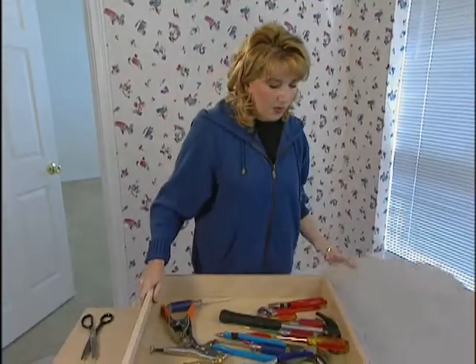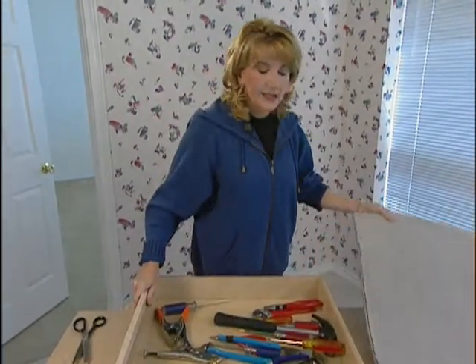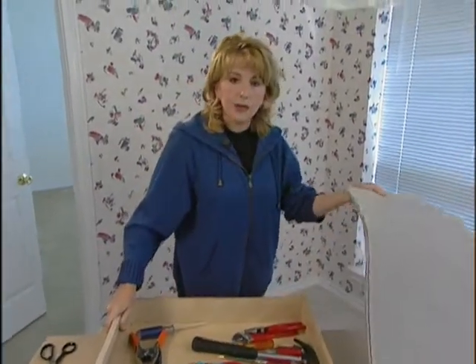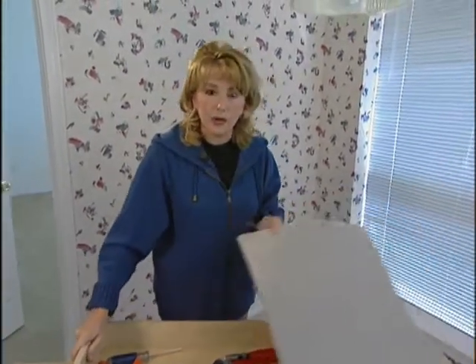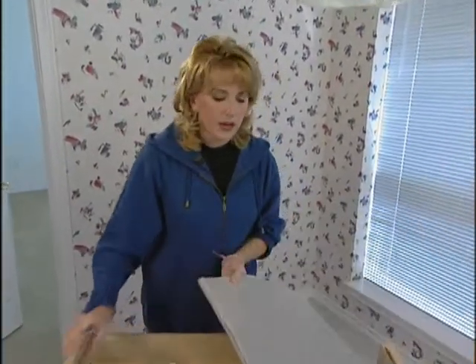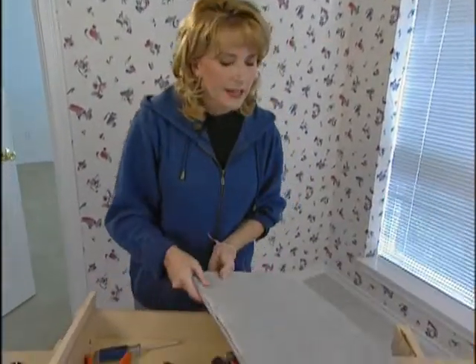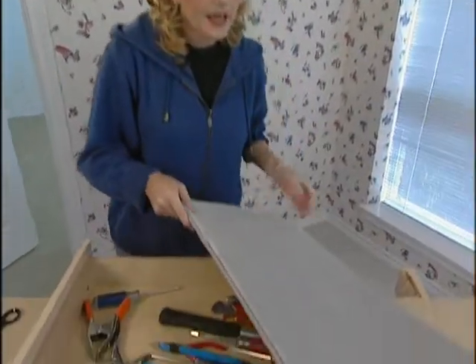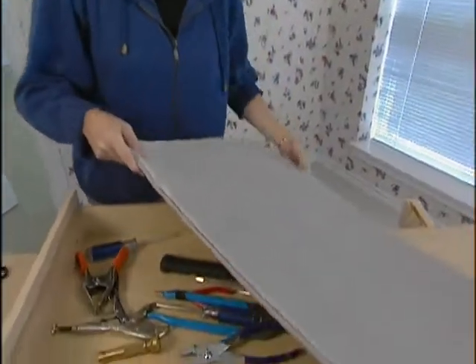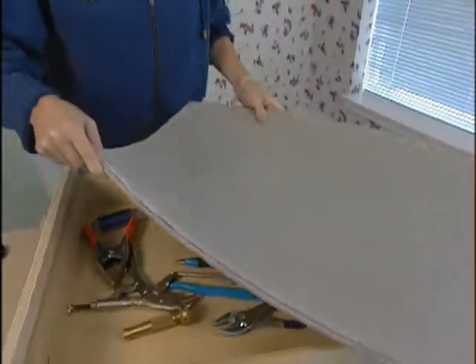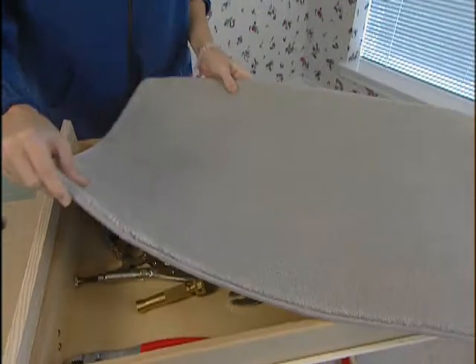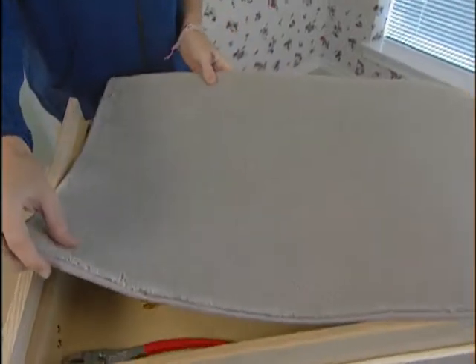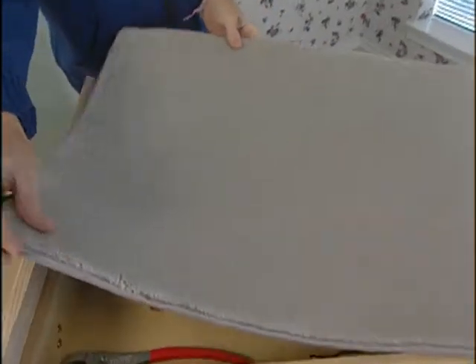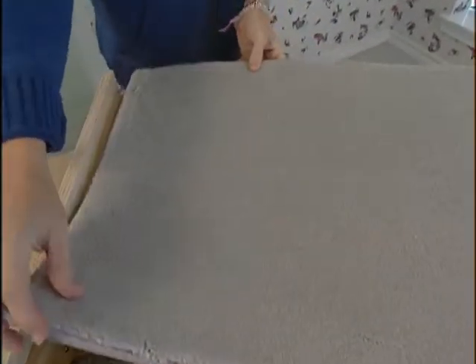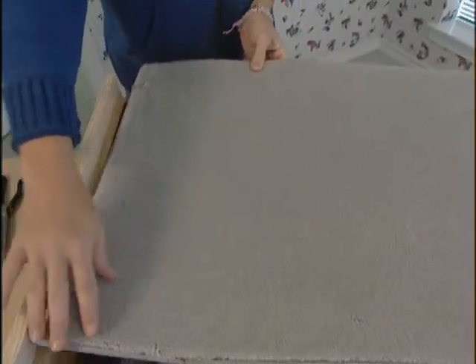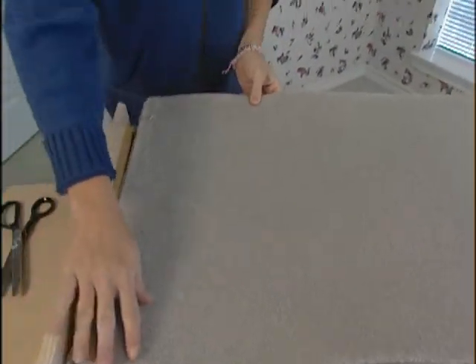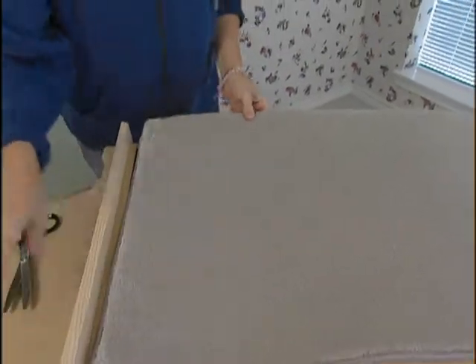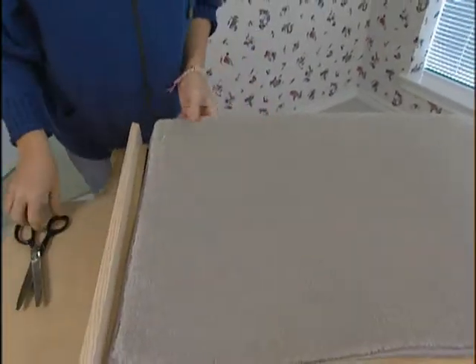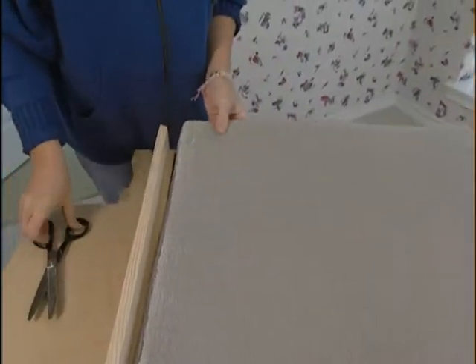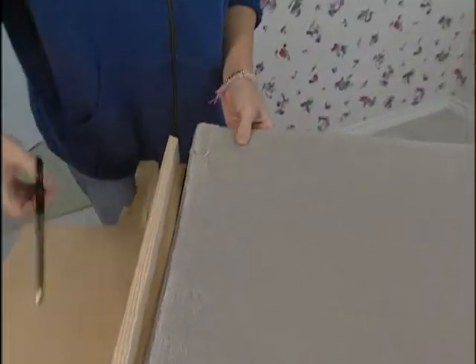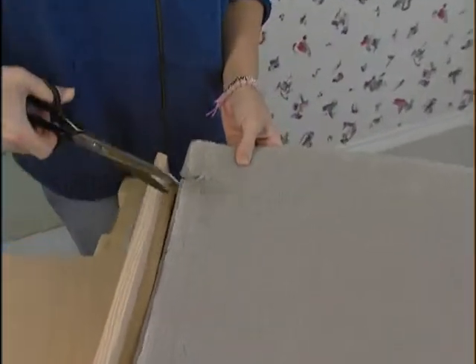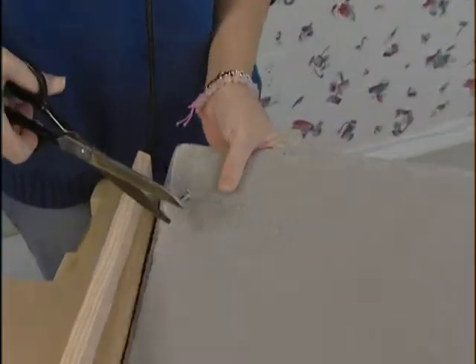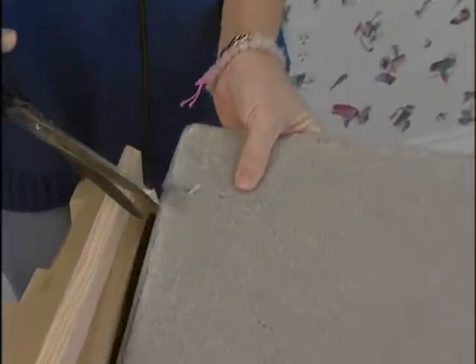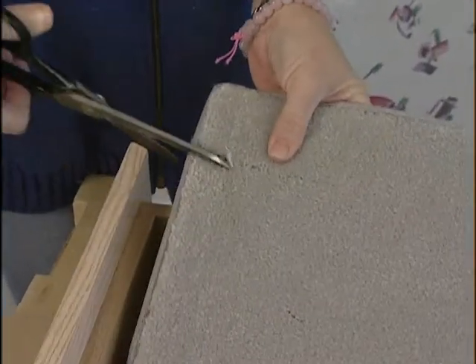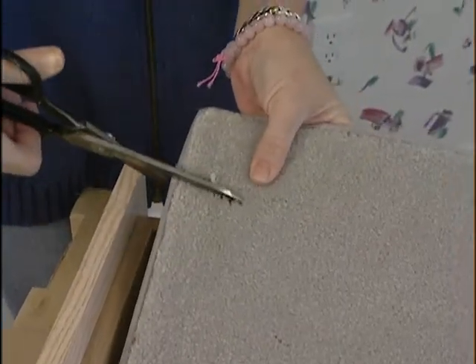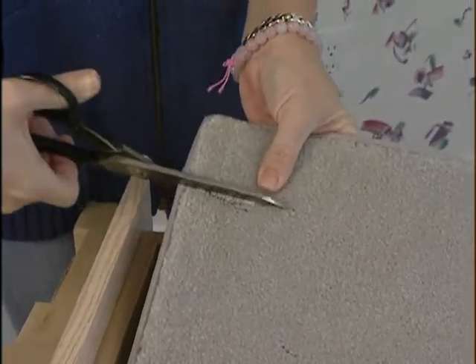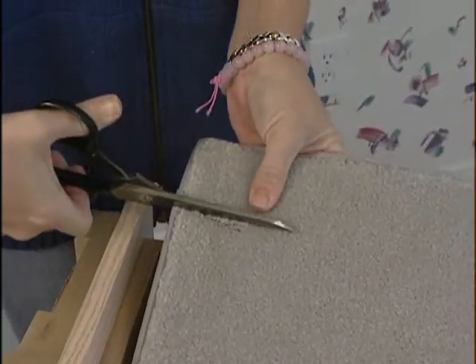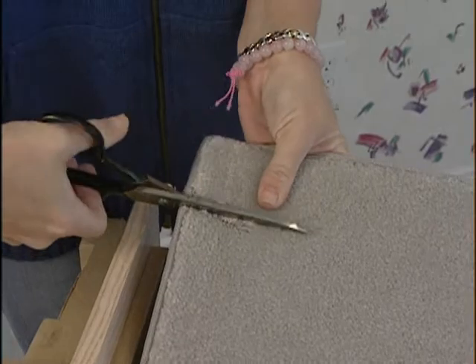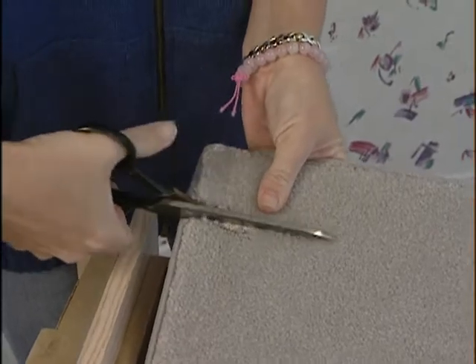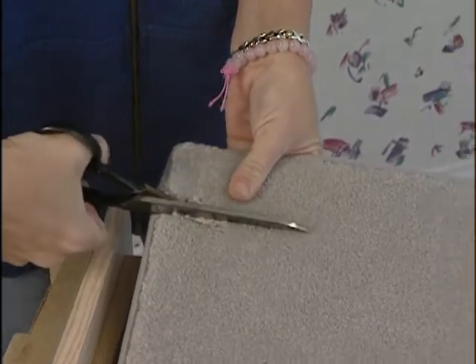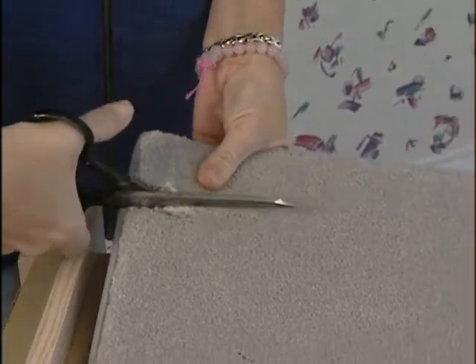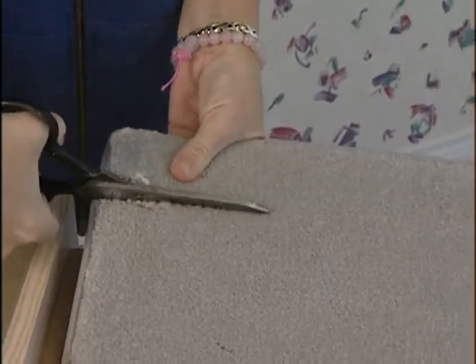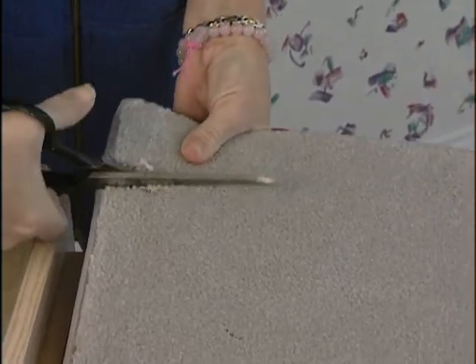One way to stop the corrosion is to take a carpet sample or a remnant and cut a piece of it out so that it can line the bottom of your drawer. Just line it up and cut it out.